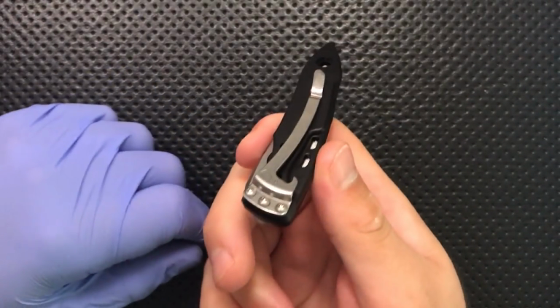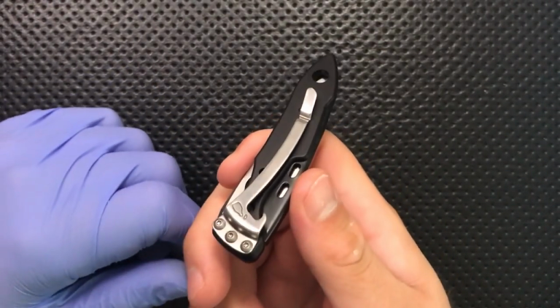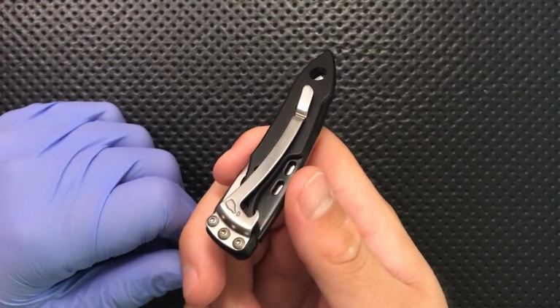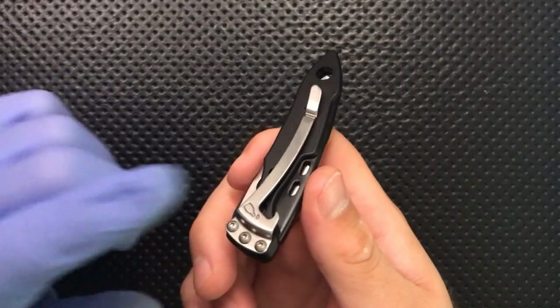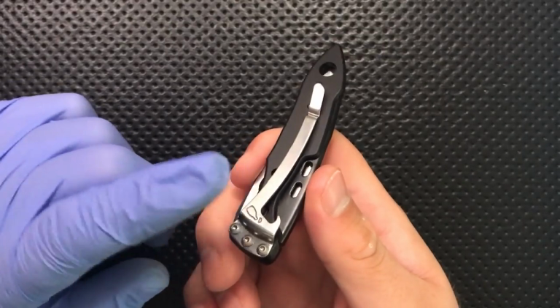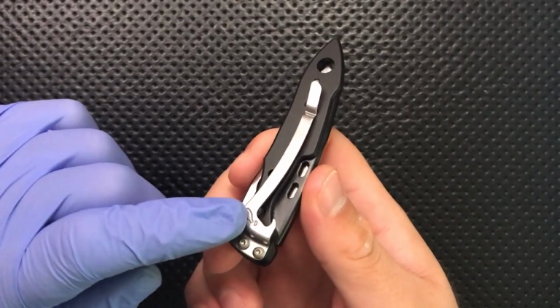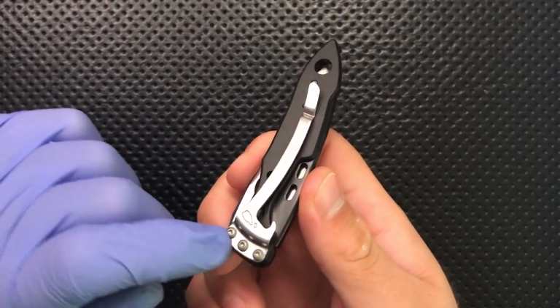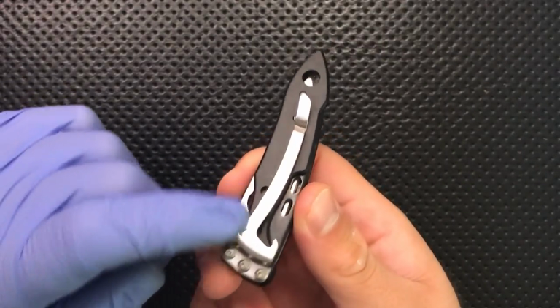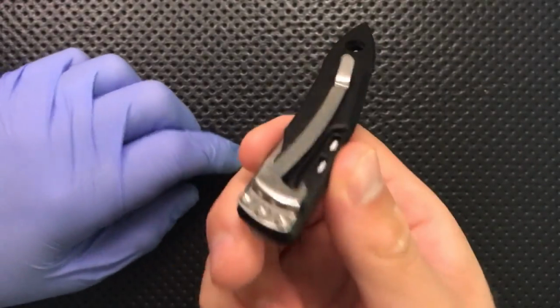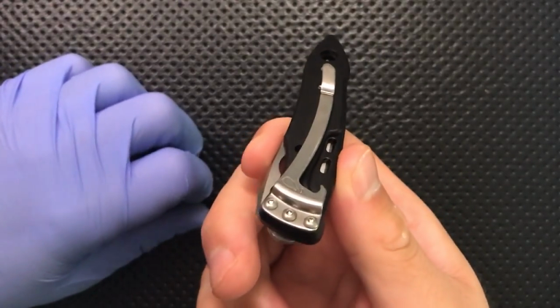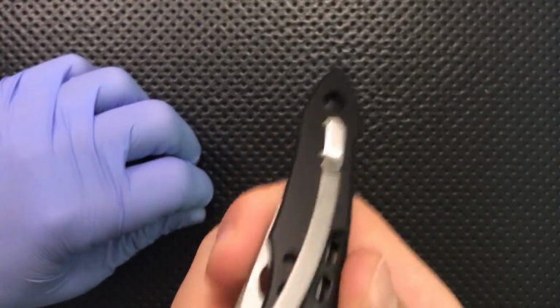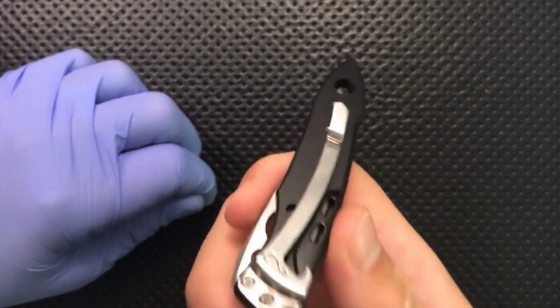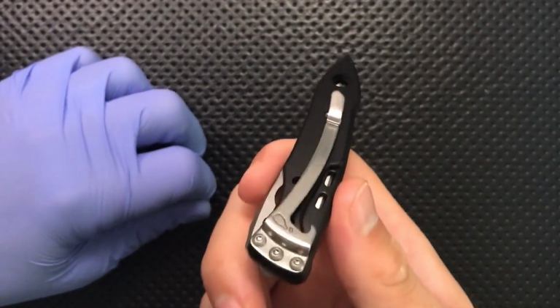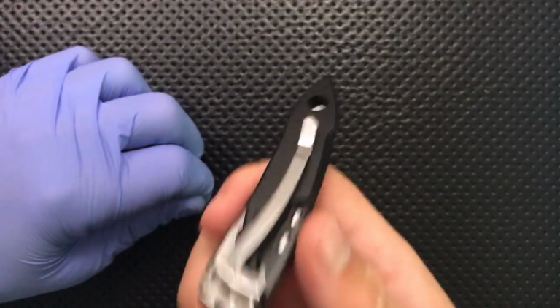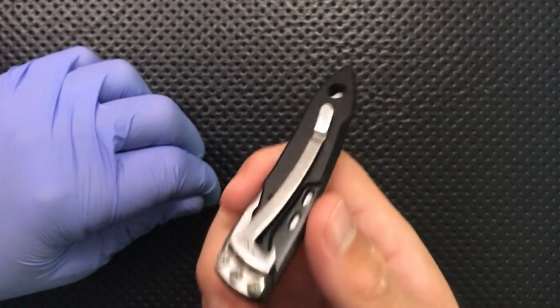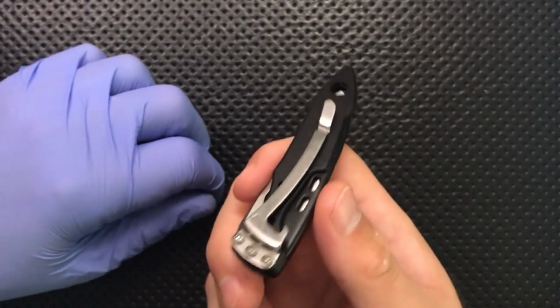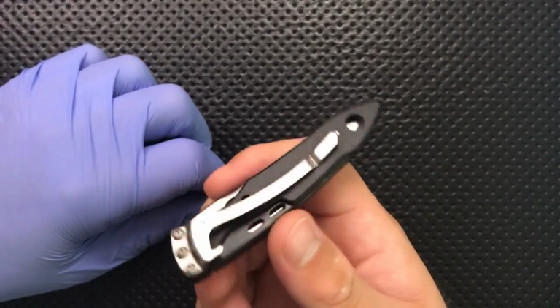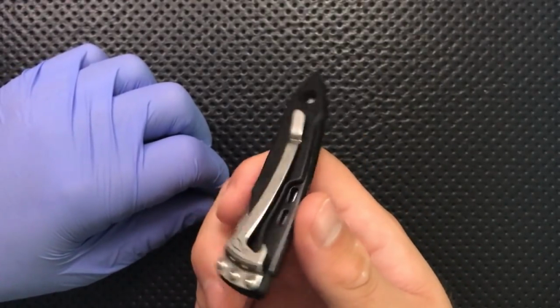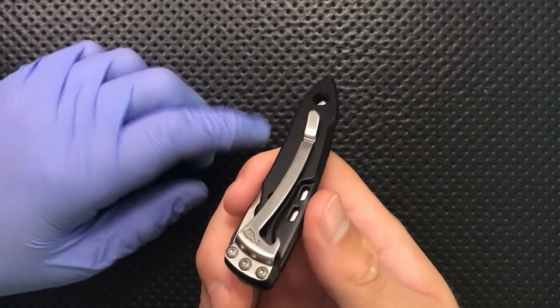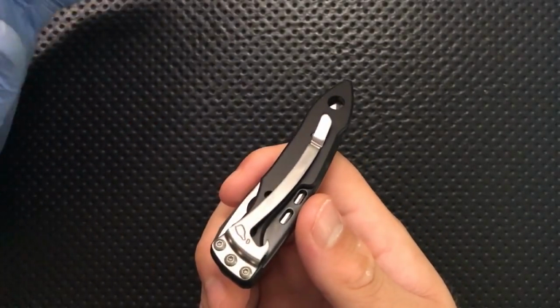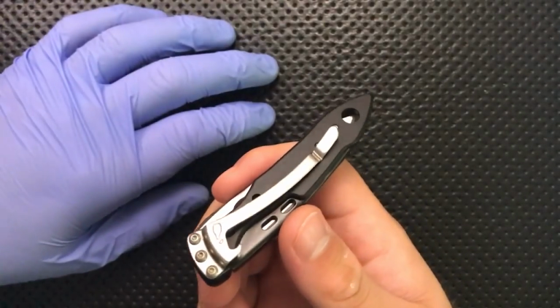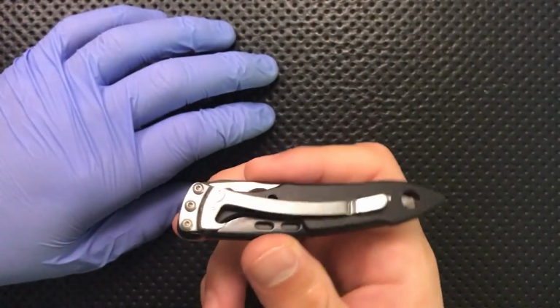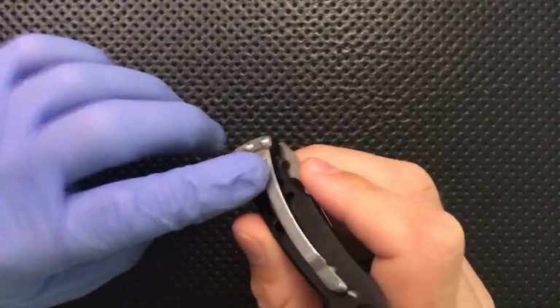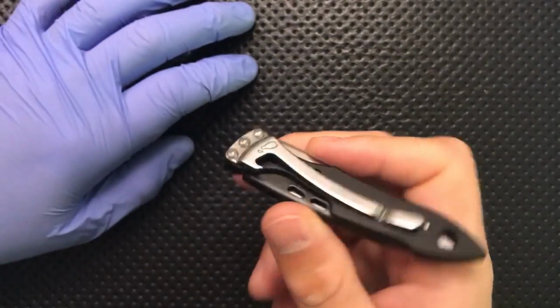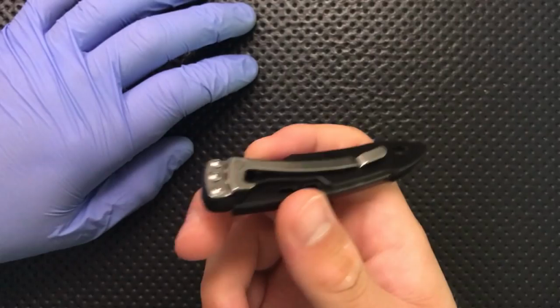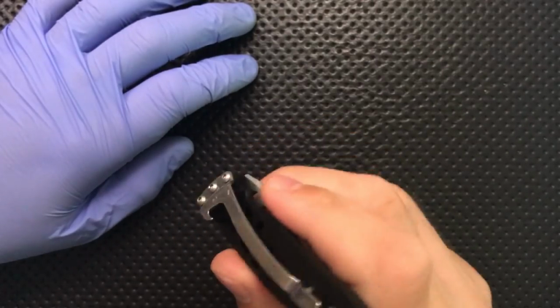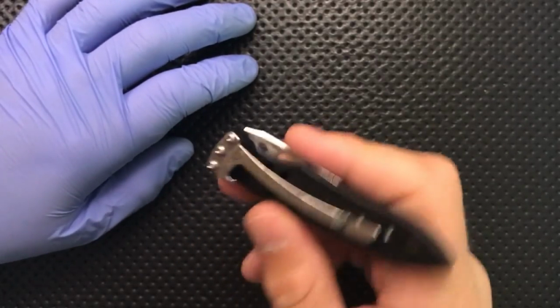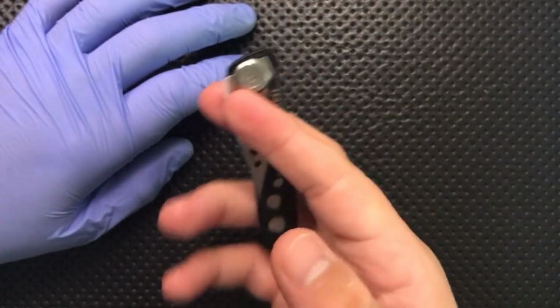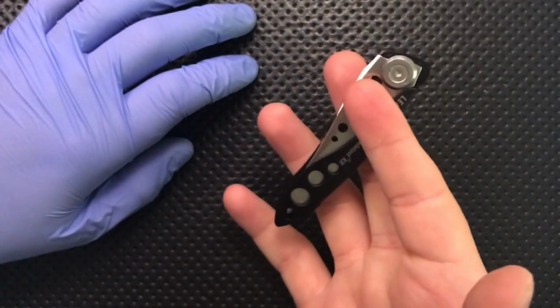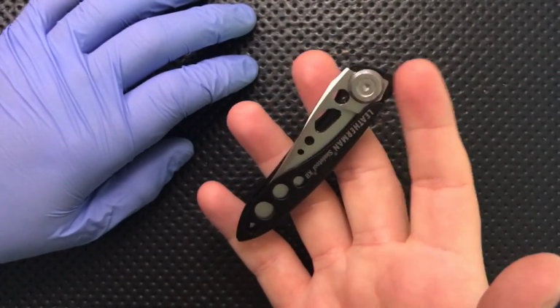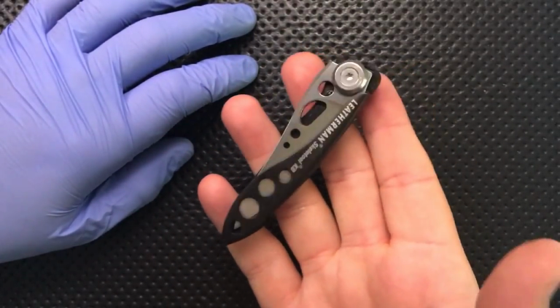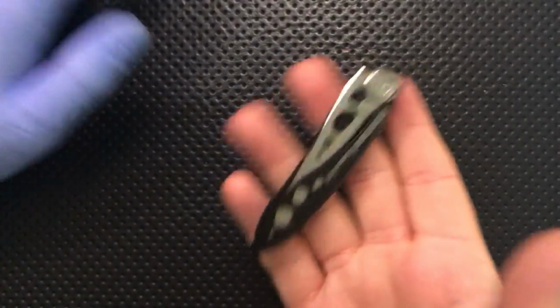This is tip-down only carry. I understand why they had to go there given the pocket clip design, but it isn't something I'm particularly in love with. Maybe they'd have to lose the cap lifter, but I really do prefer tip-up carry.